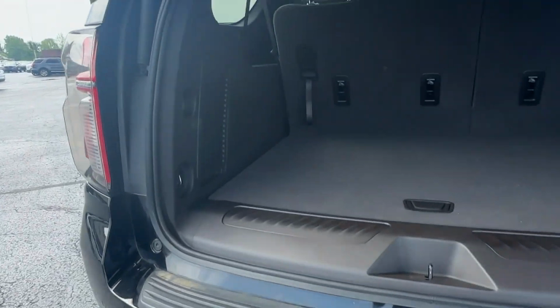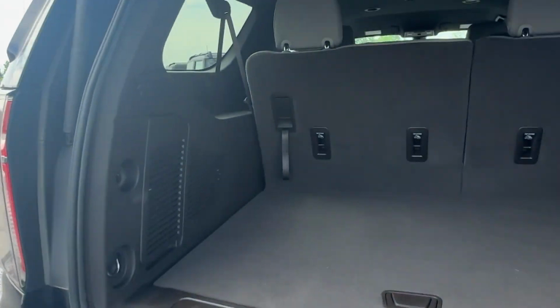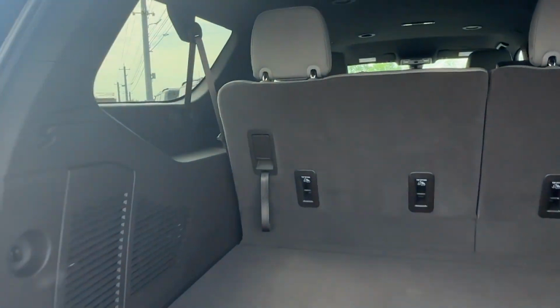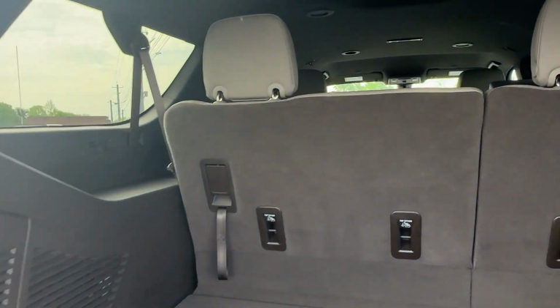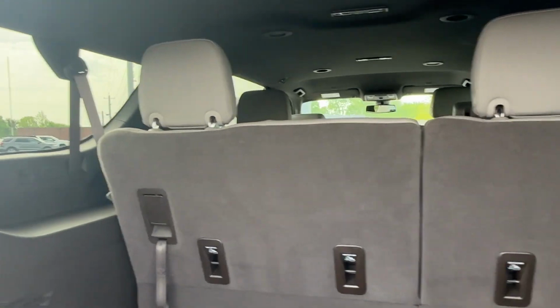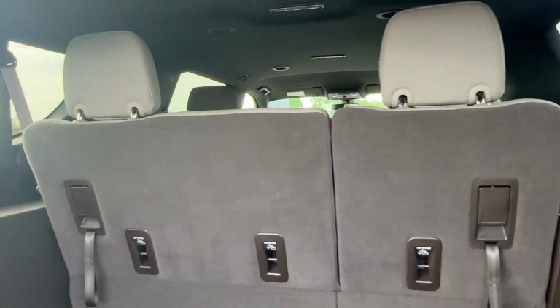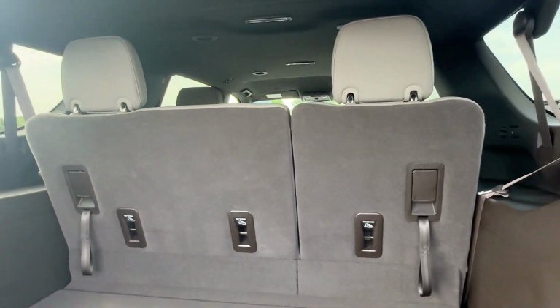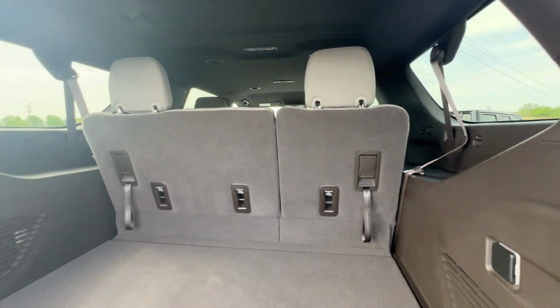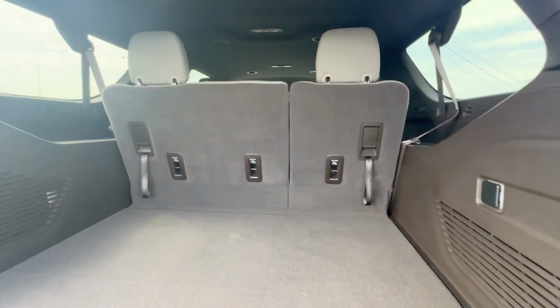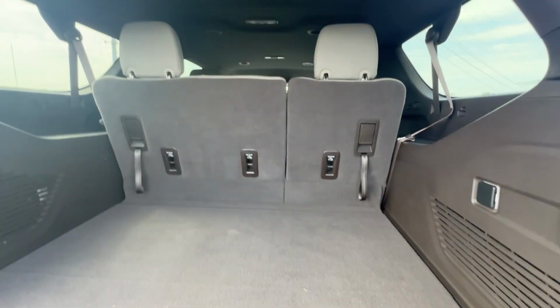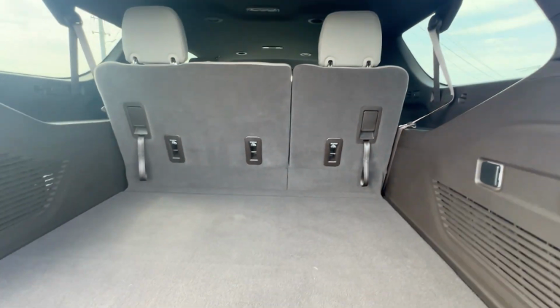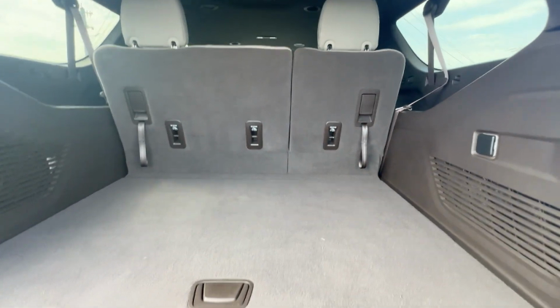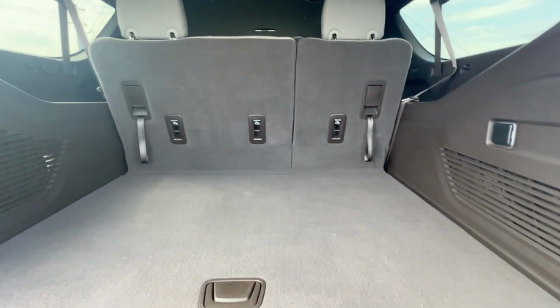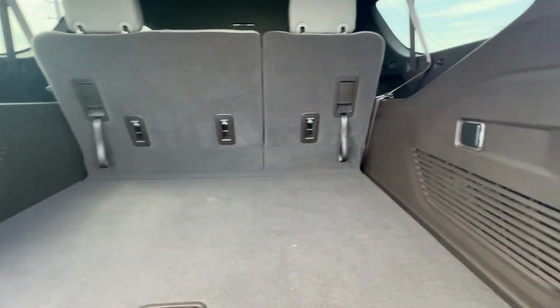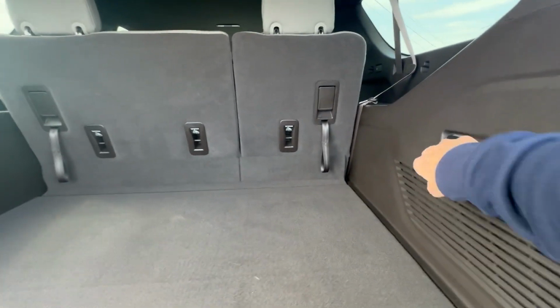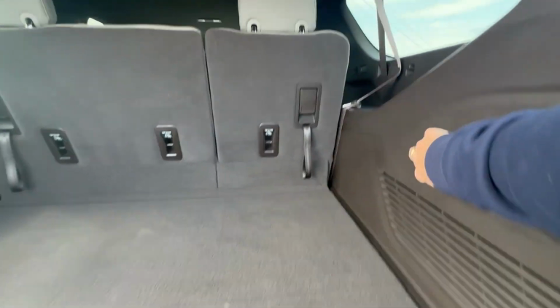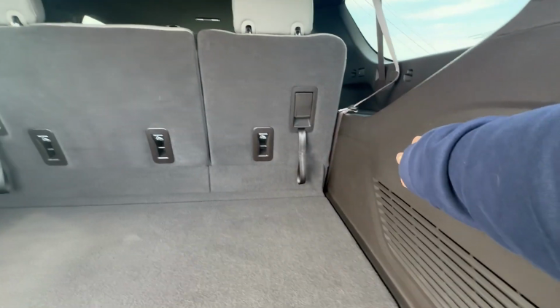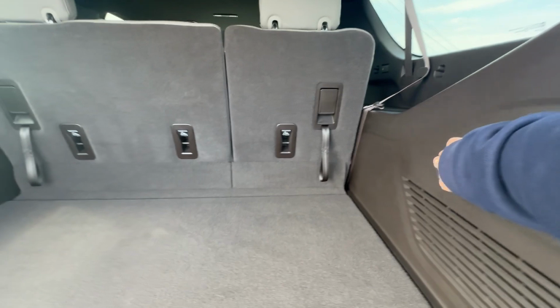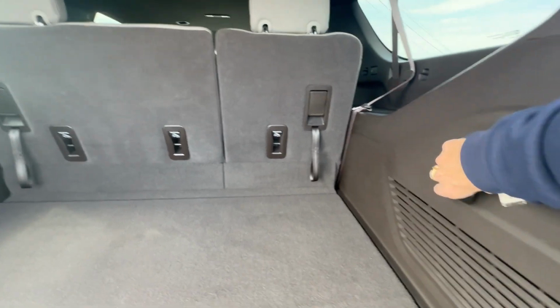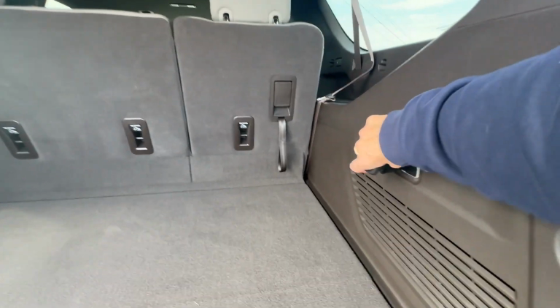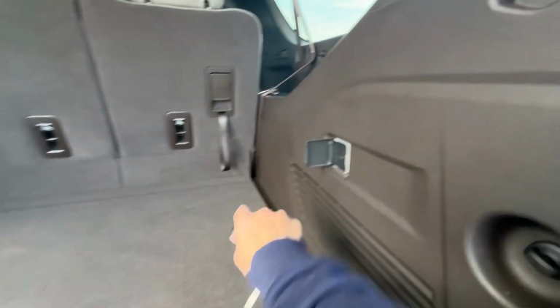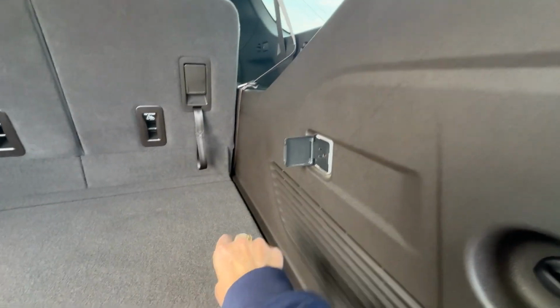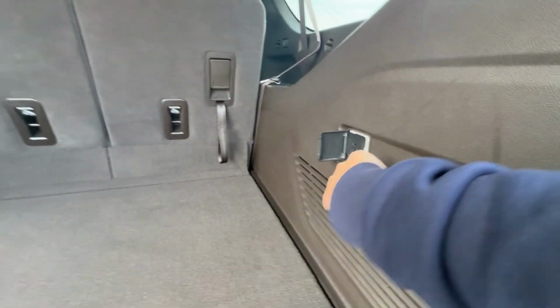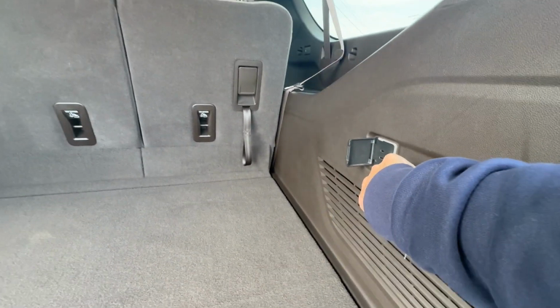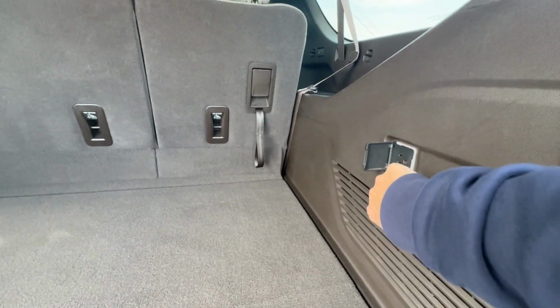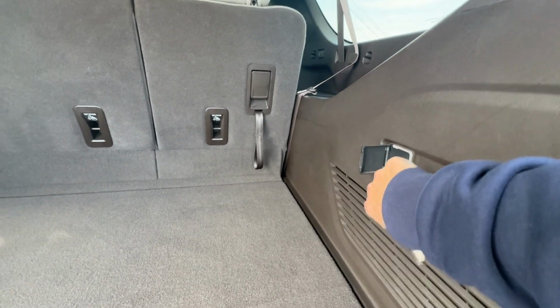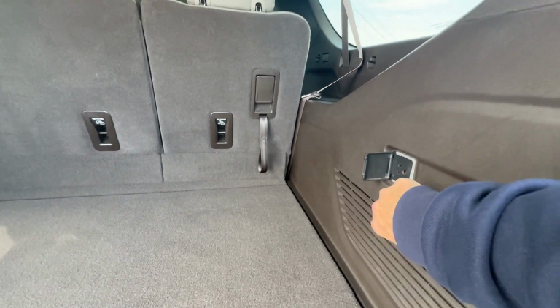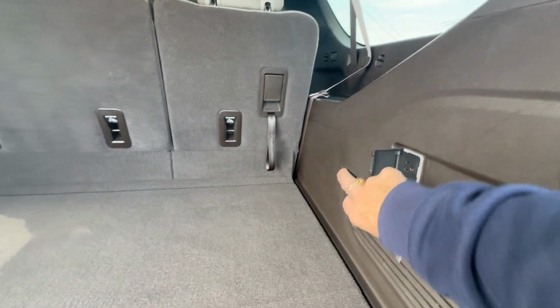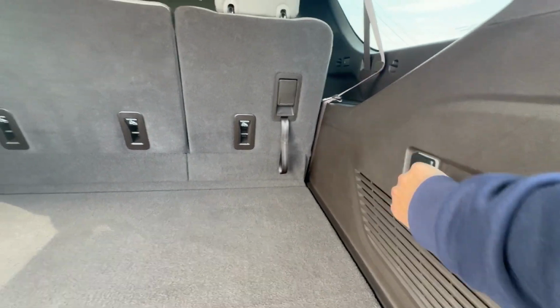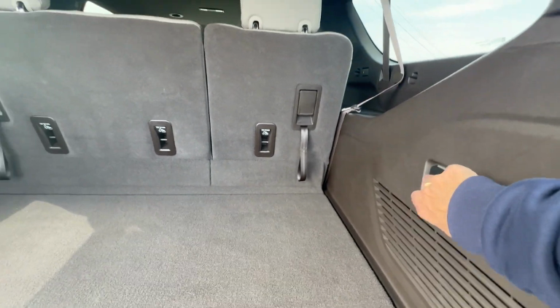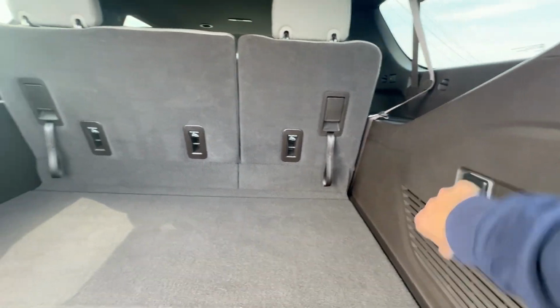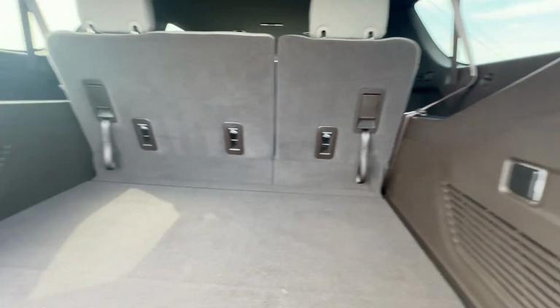The interior looks brand new. I always like to look at them before I start my videos — just super impressed. It still smells brand new in here. Love that power port. I wish every single vehicle would come with that — it's so handy.